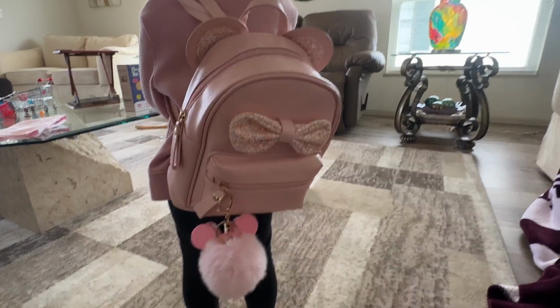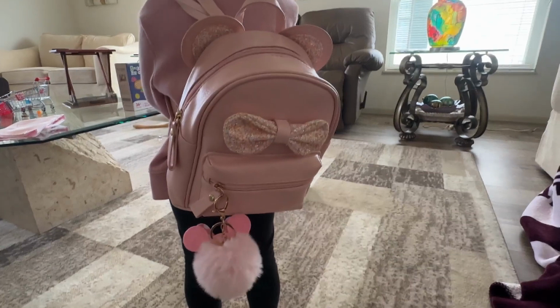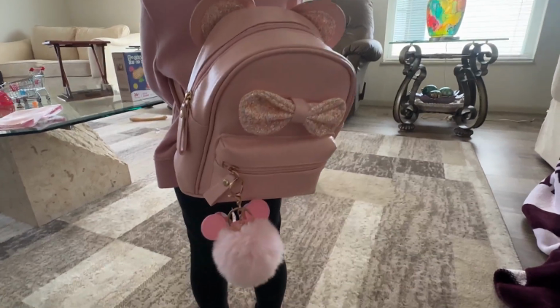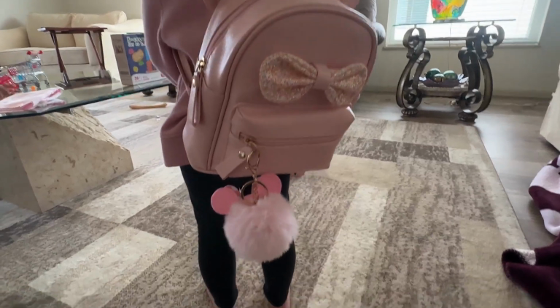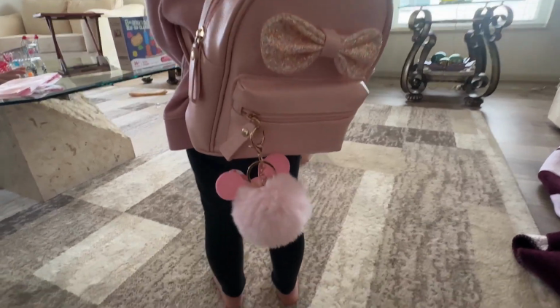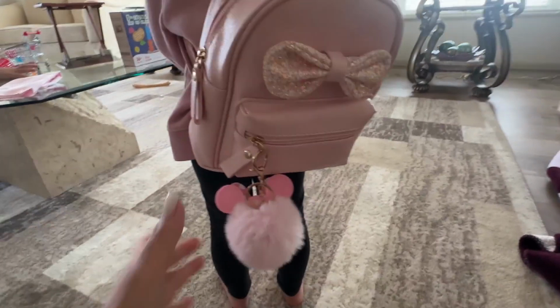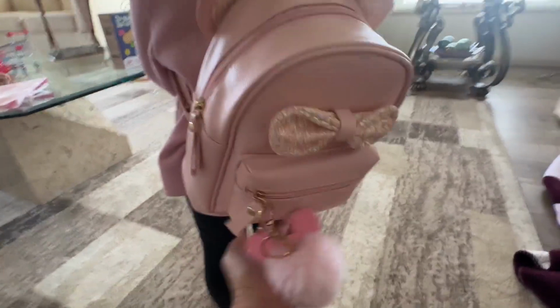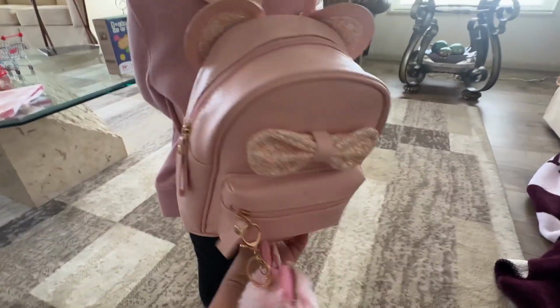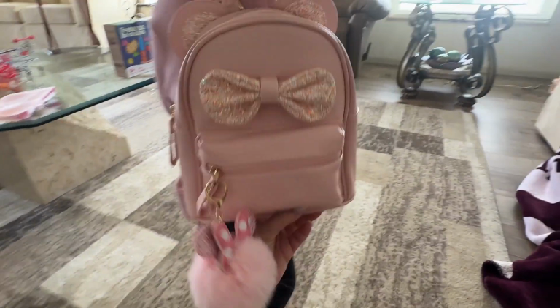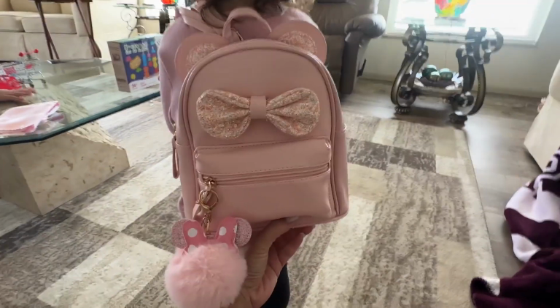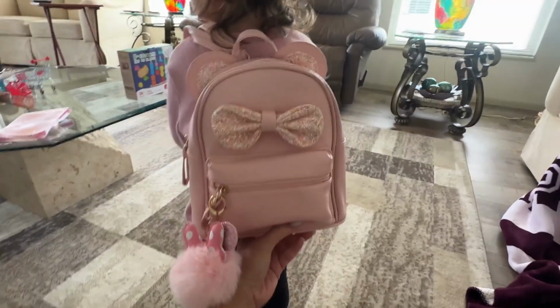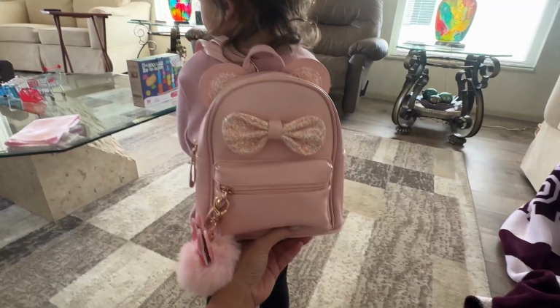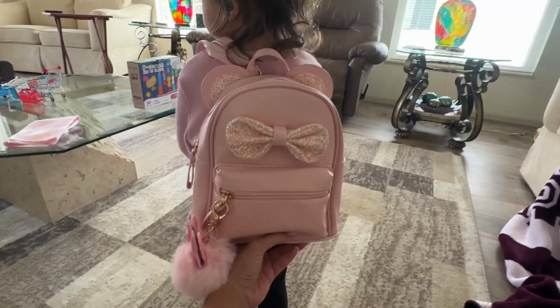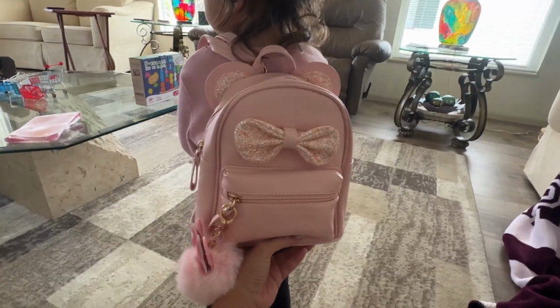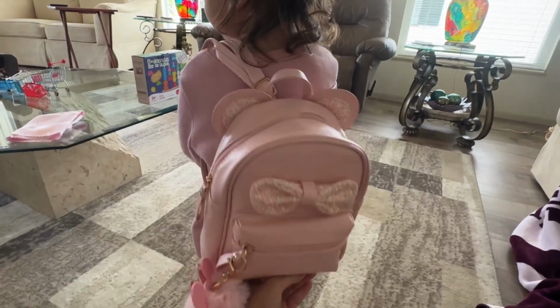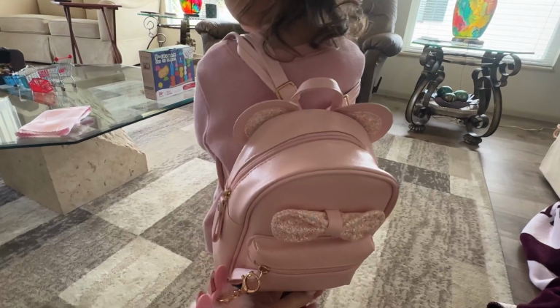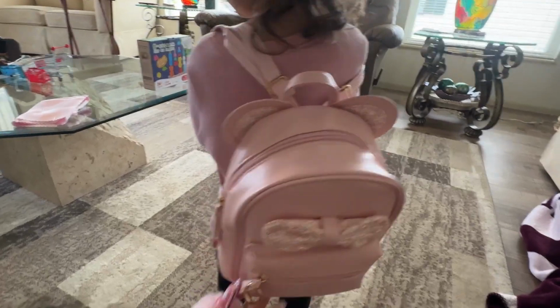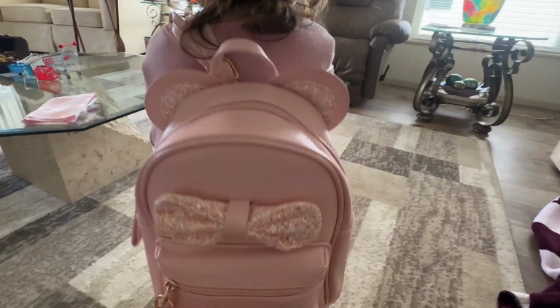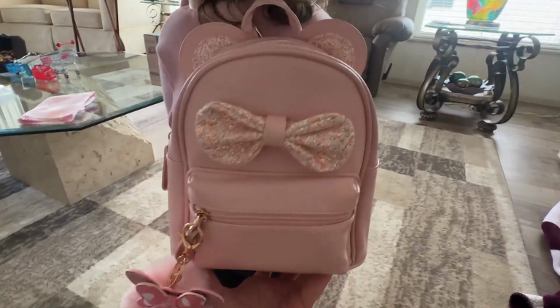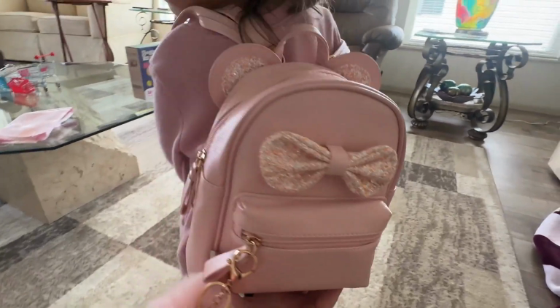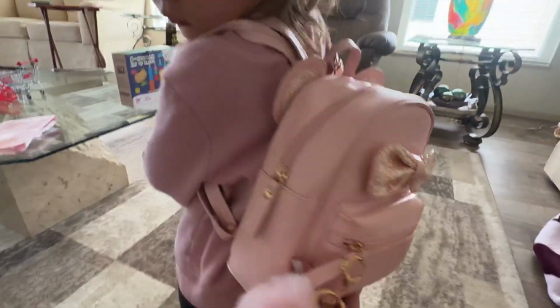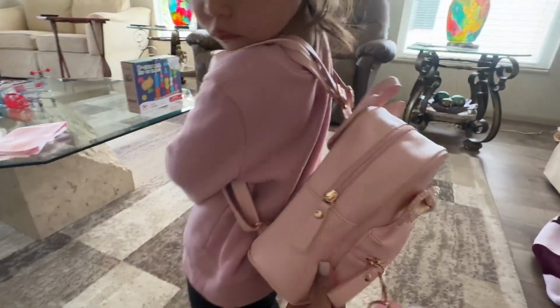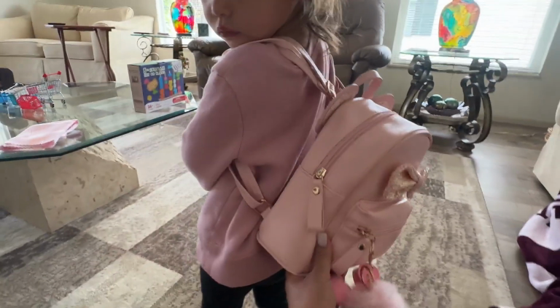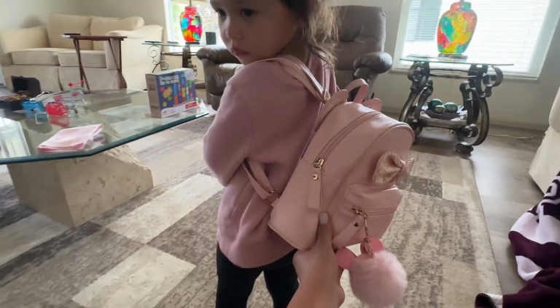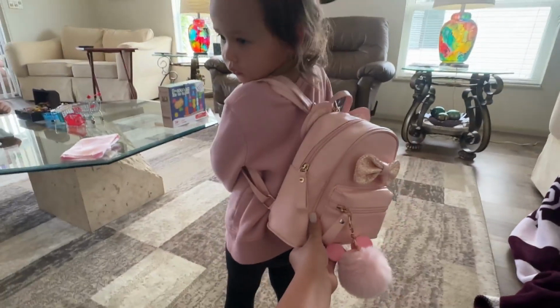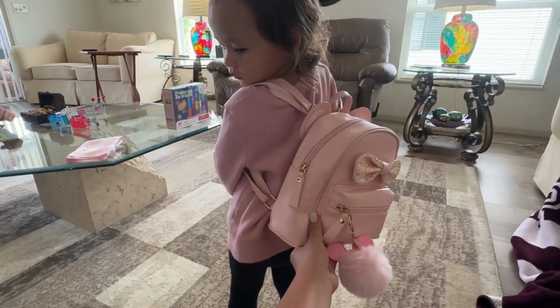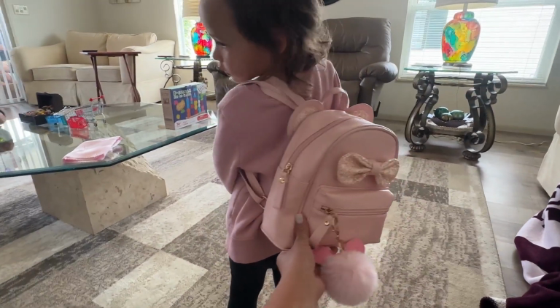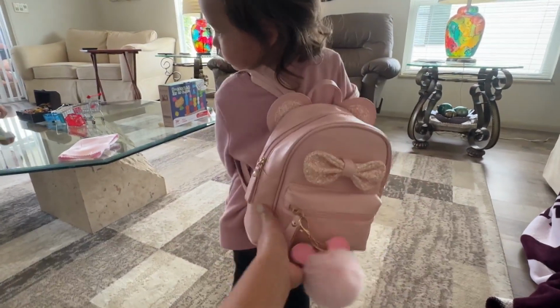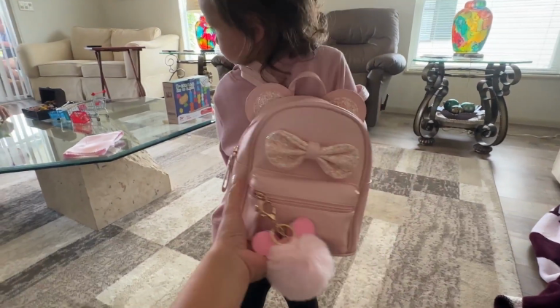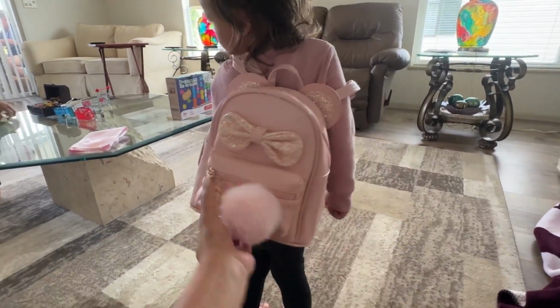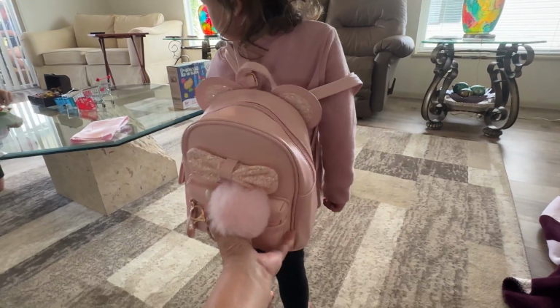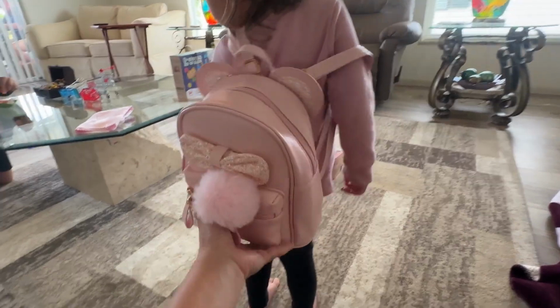Hi, everybody. I want to give you a quick review of this super cute backpack that I got for my daughter. She just turned three, and I want to show you the size of a three-year-old girl with this bag.